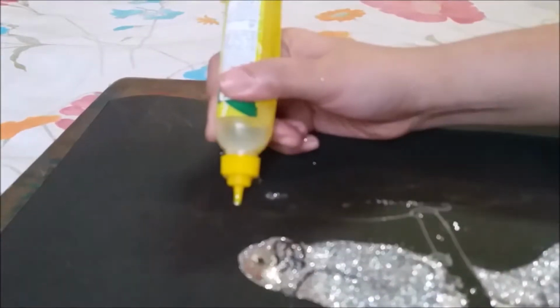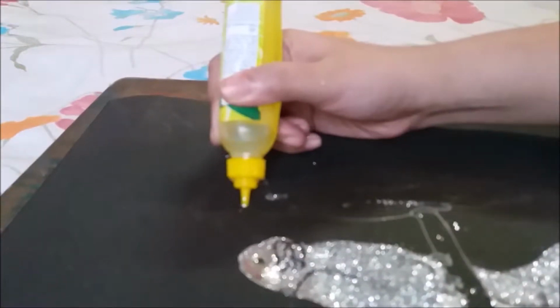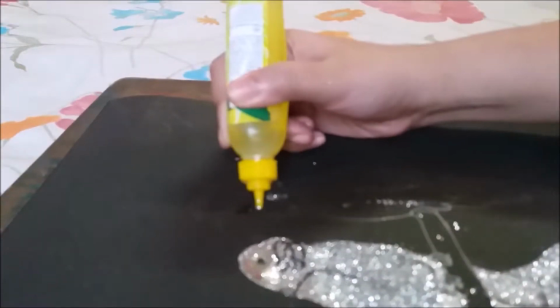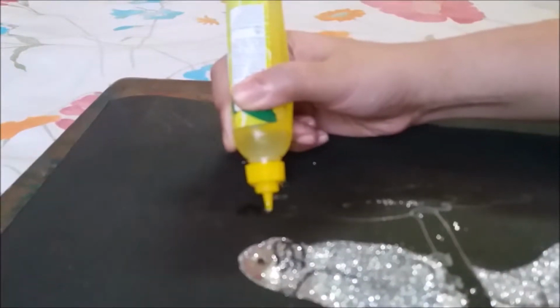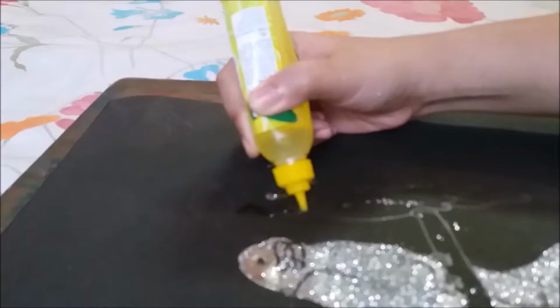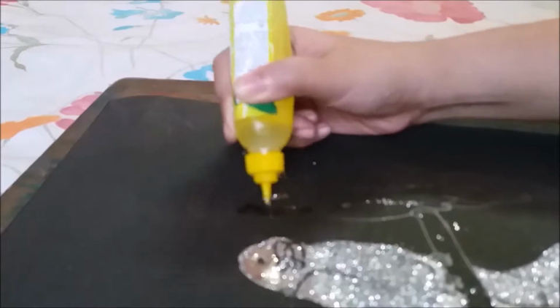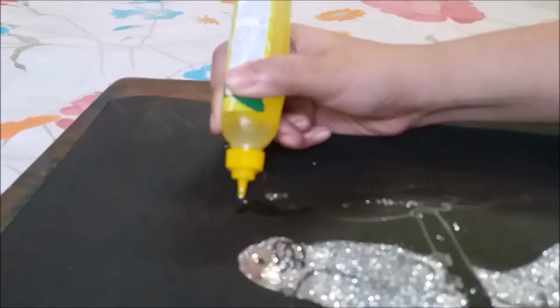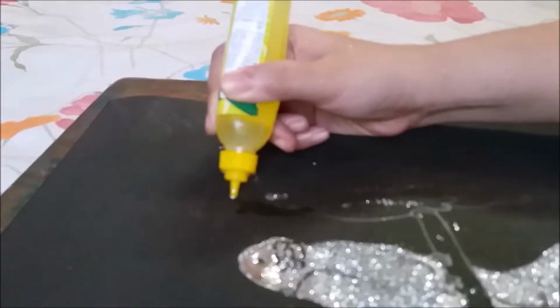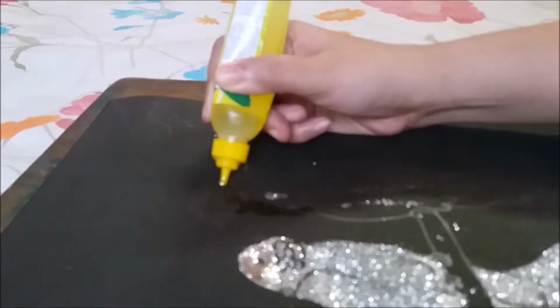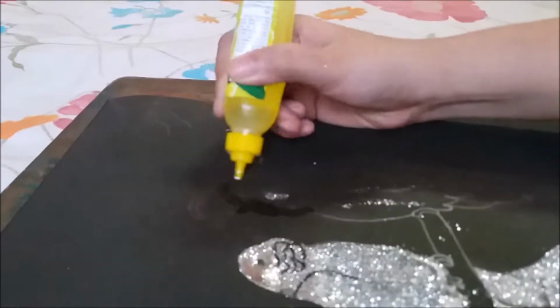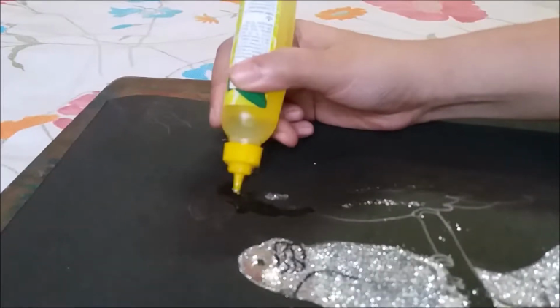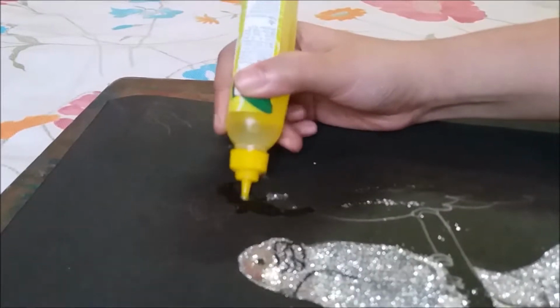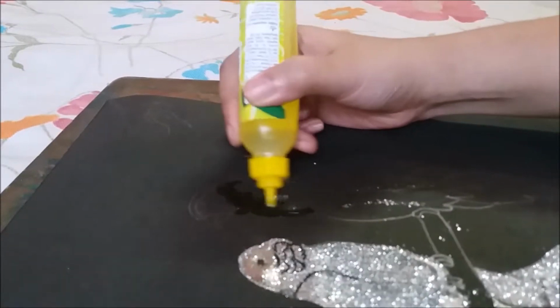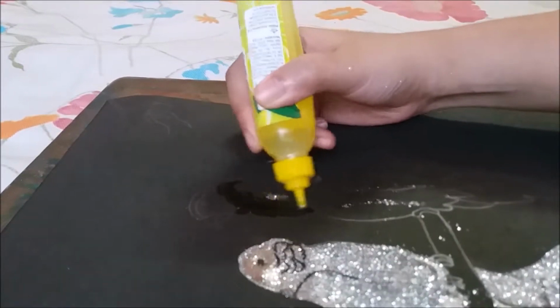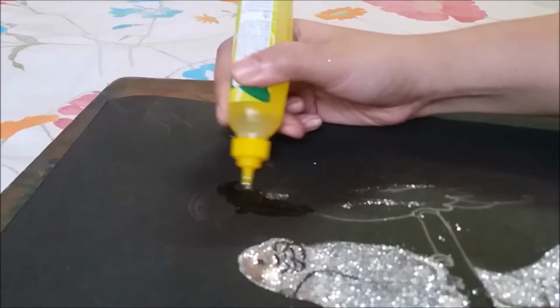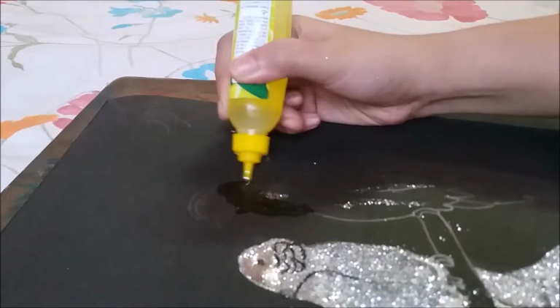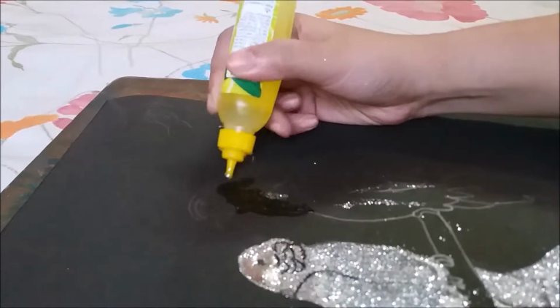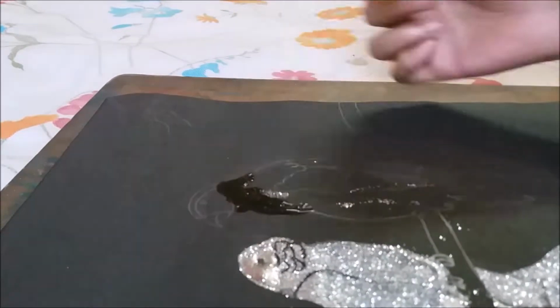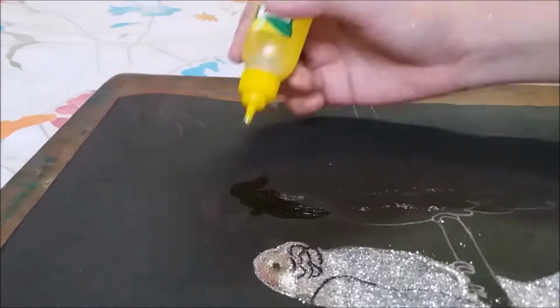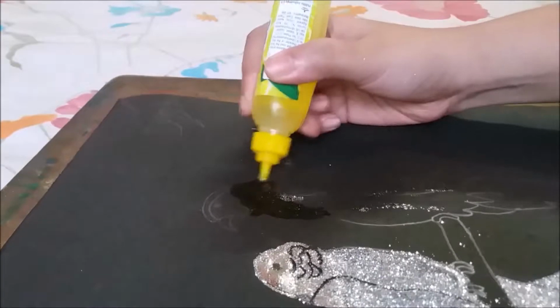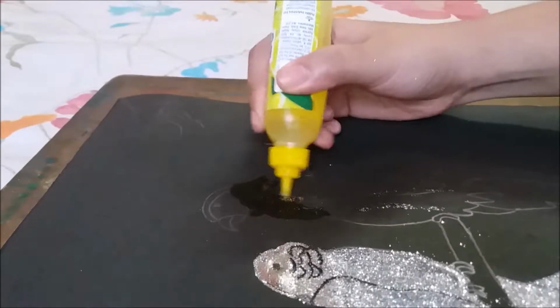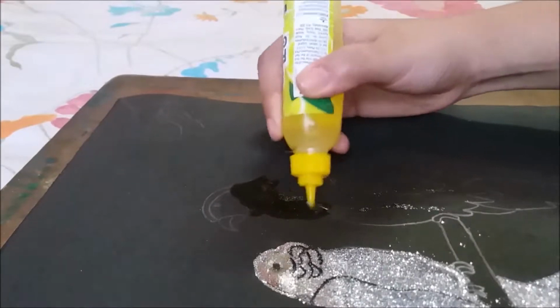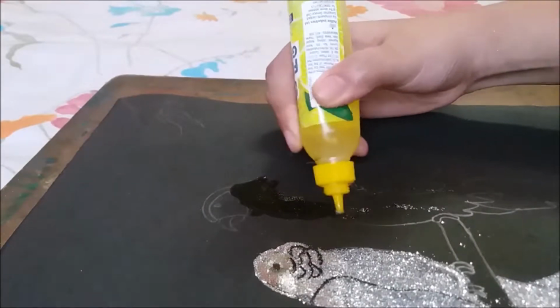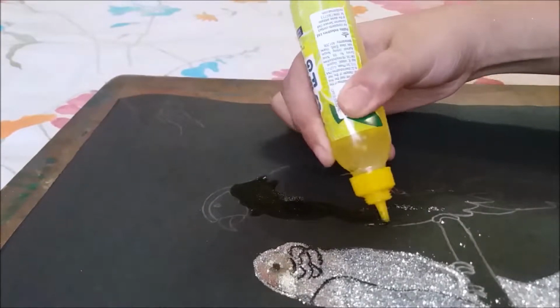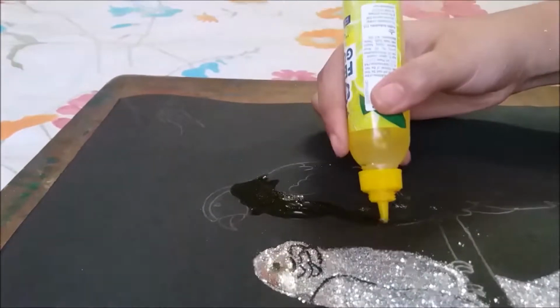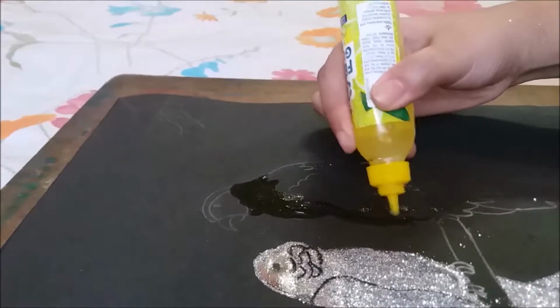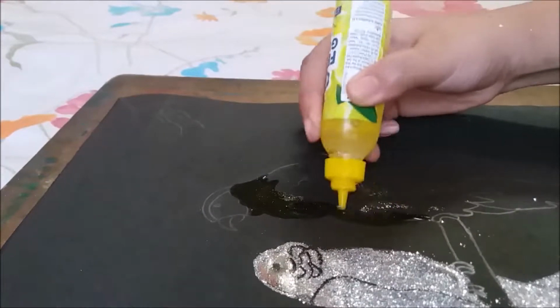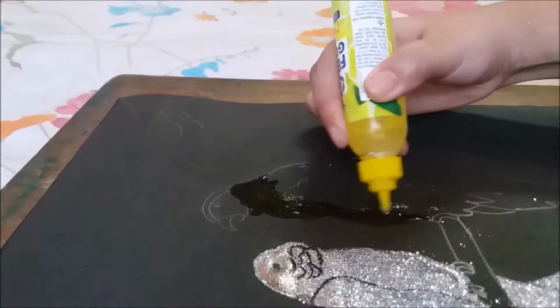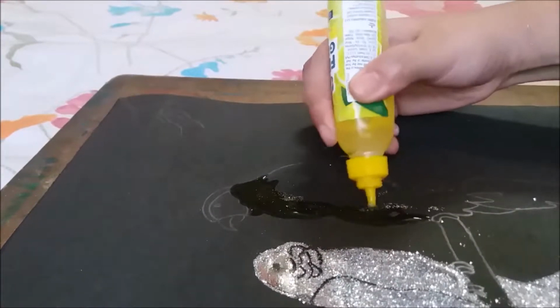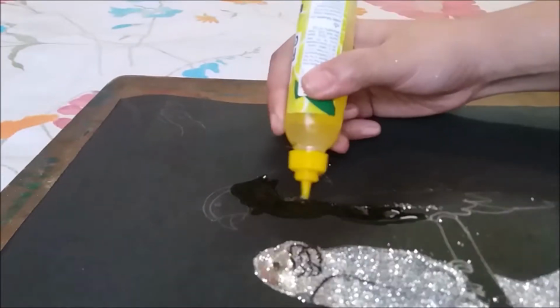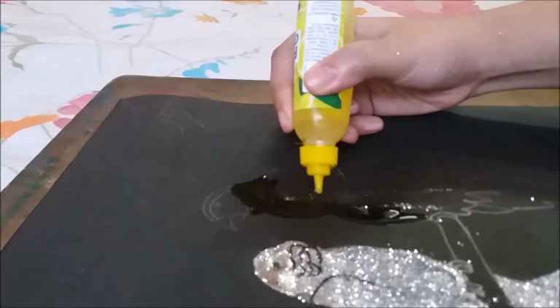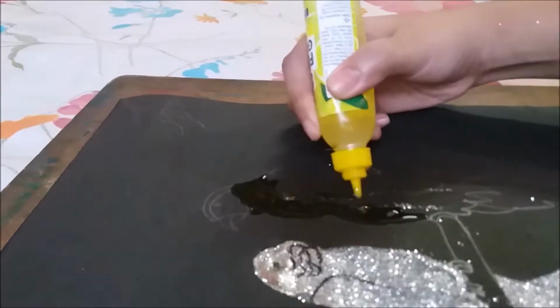I will follow the same technique again. At first I will apply glue, then I will cover it by silver glitter.